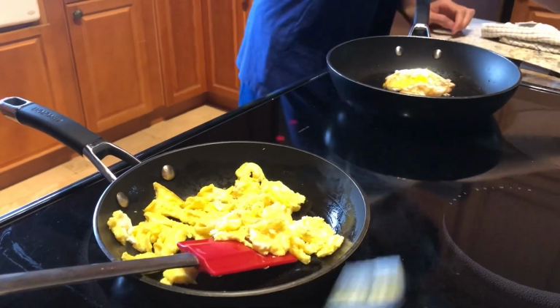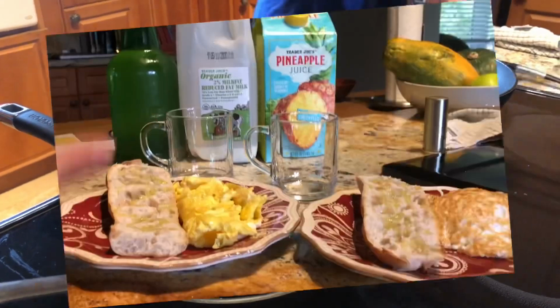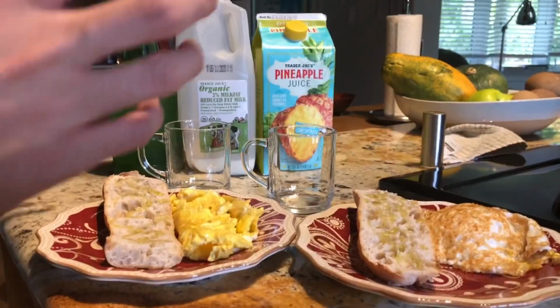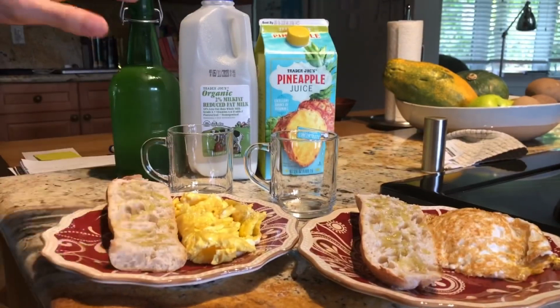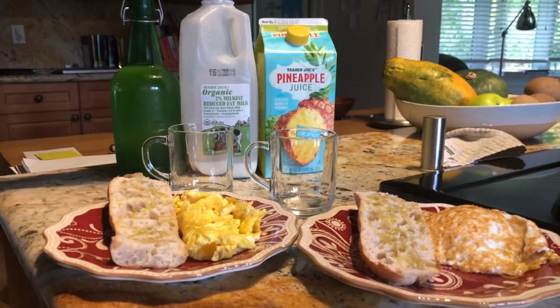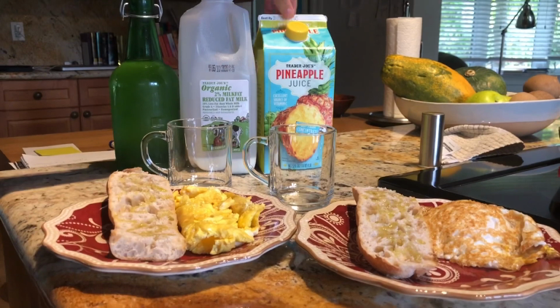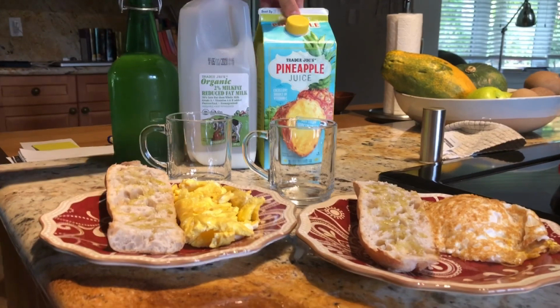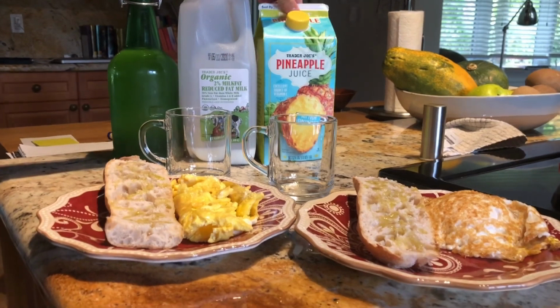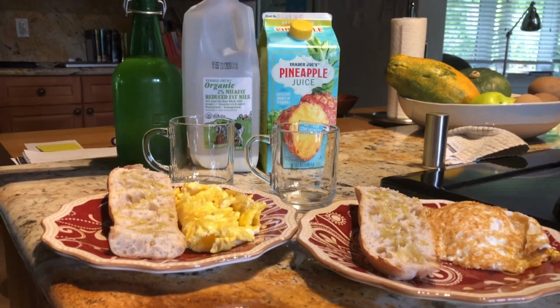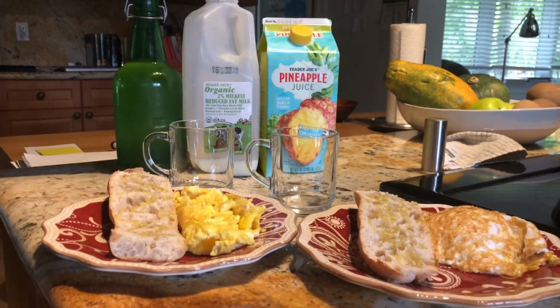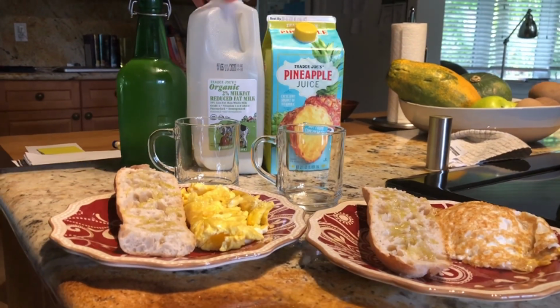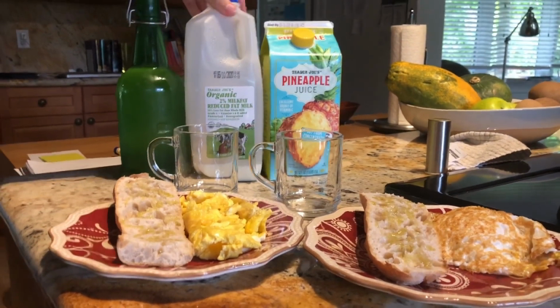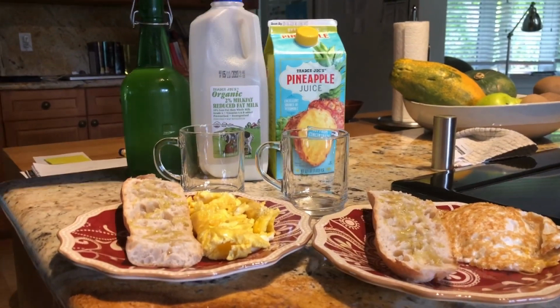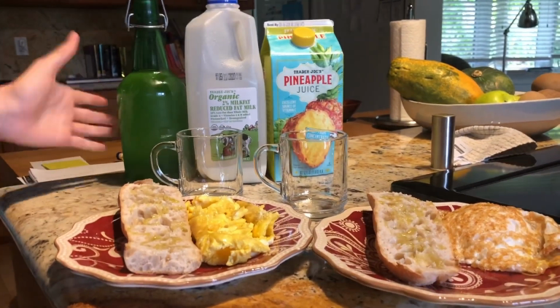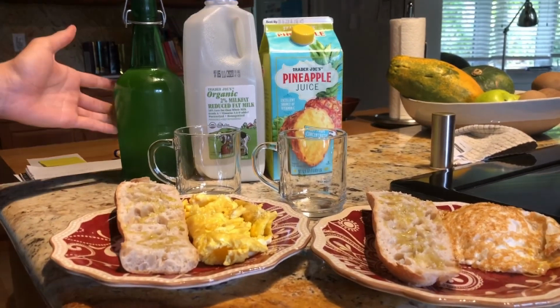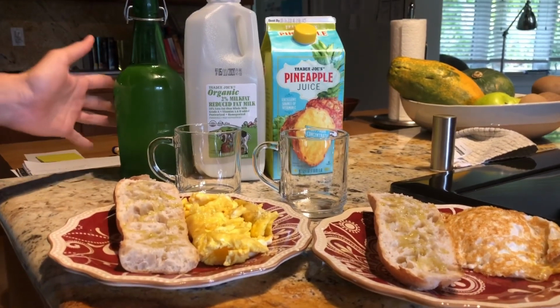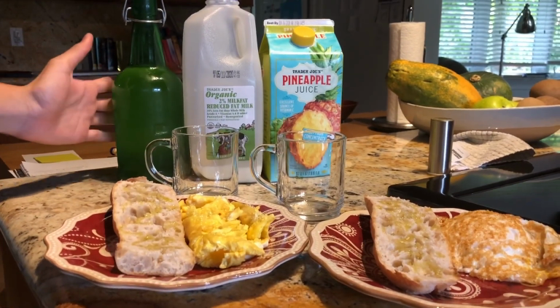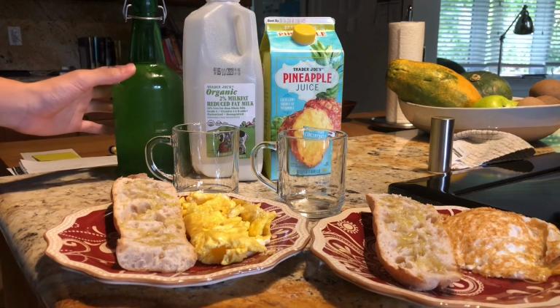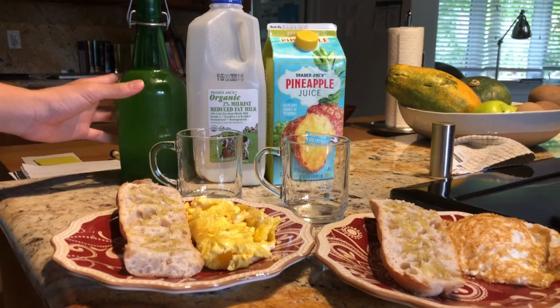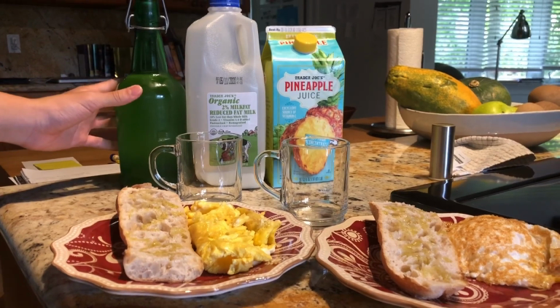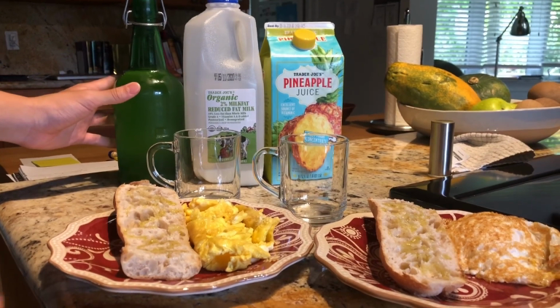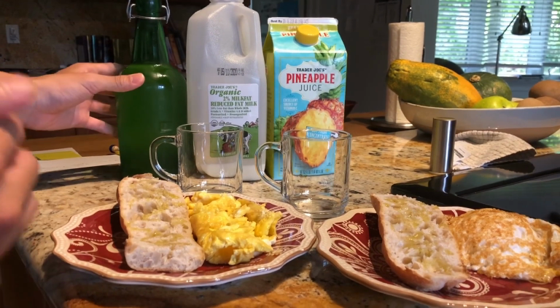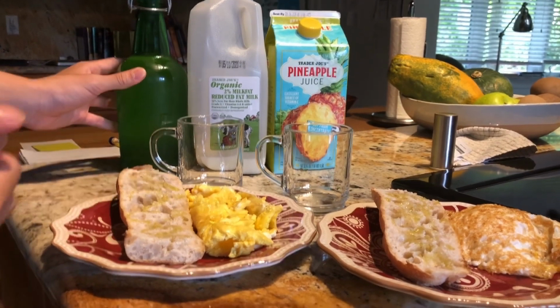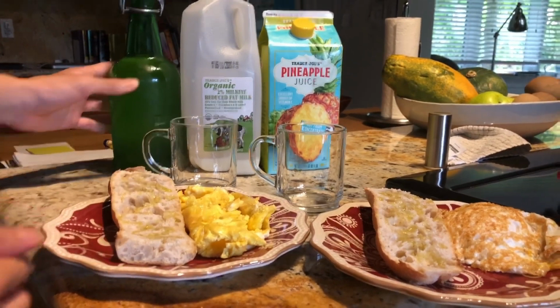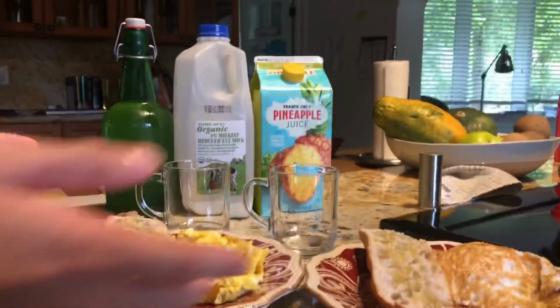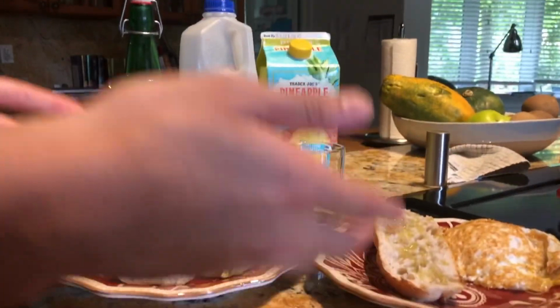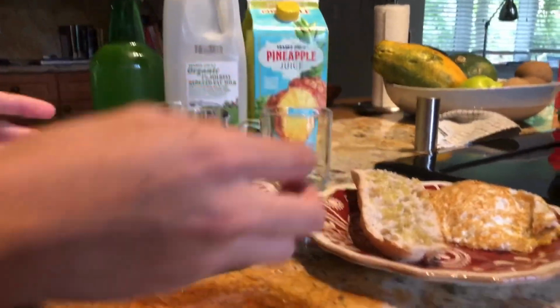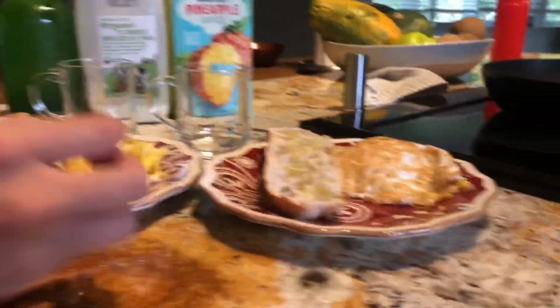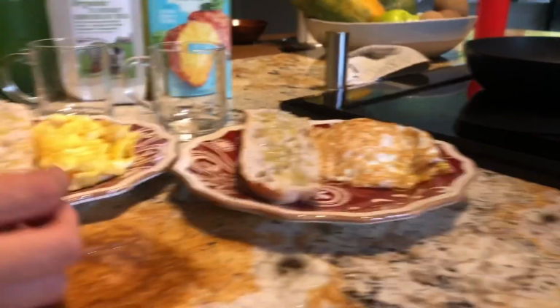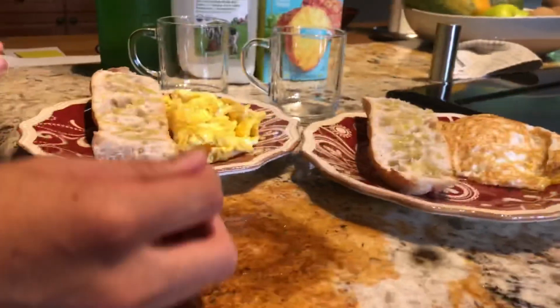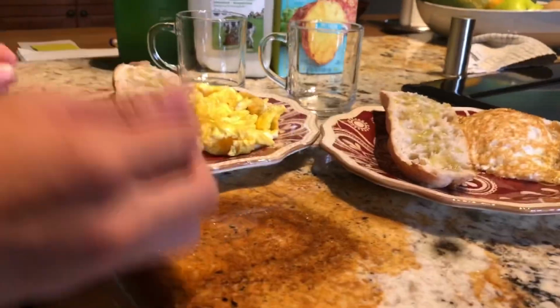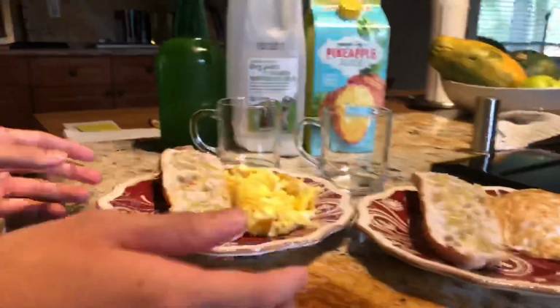Now for the drinks, you can use pineapple juice, orange juice, some milk, or ginger soda, which we will be showing how to make in the future. Remember to hit that subscribe button and turn that notification bell on, and leave a like!